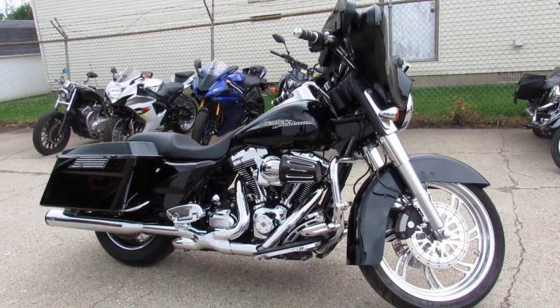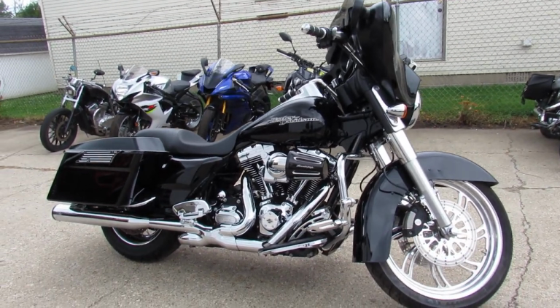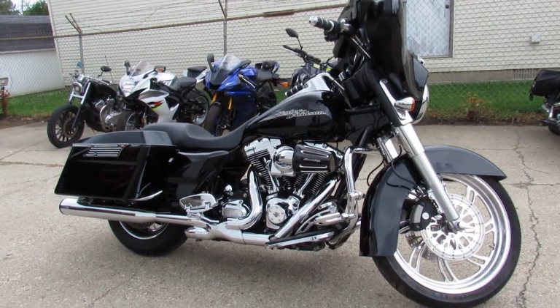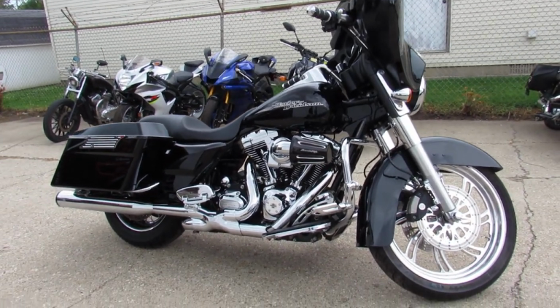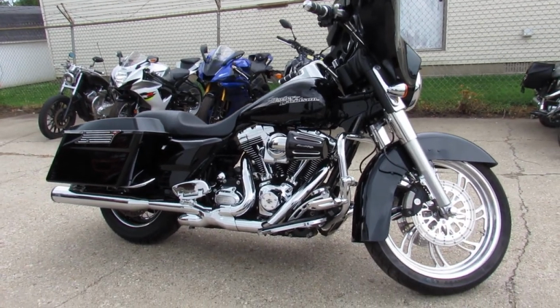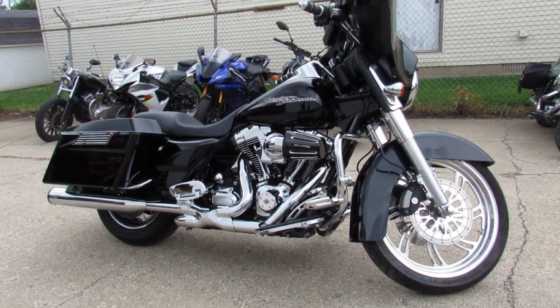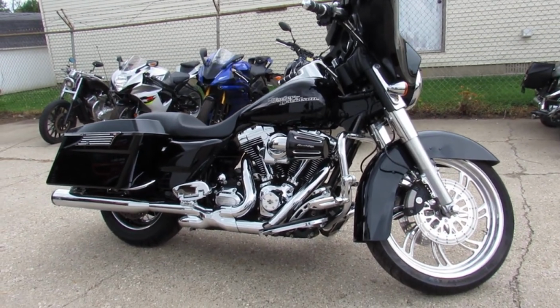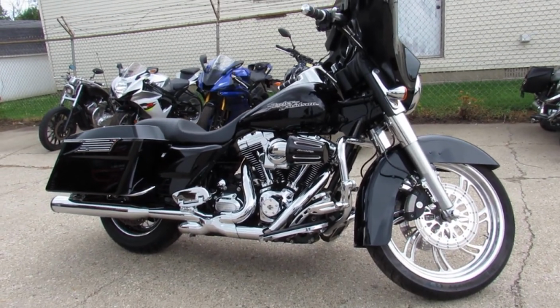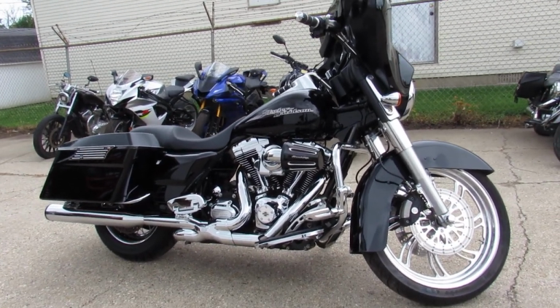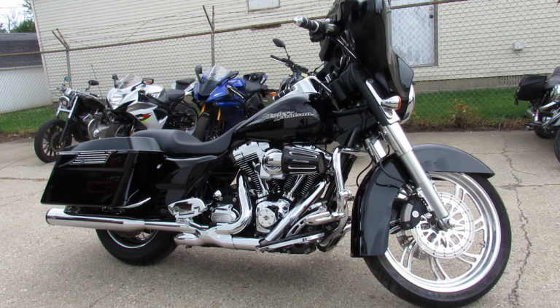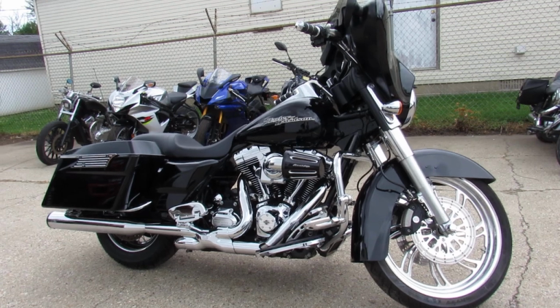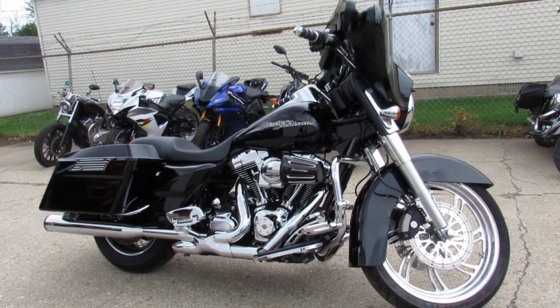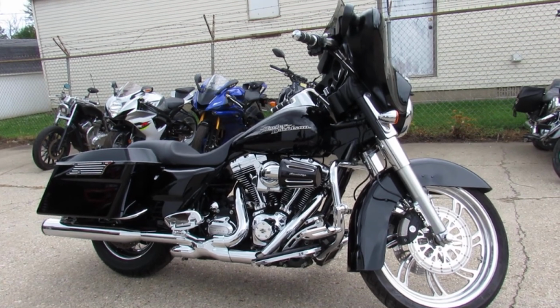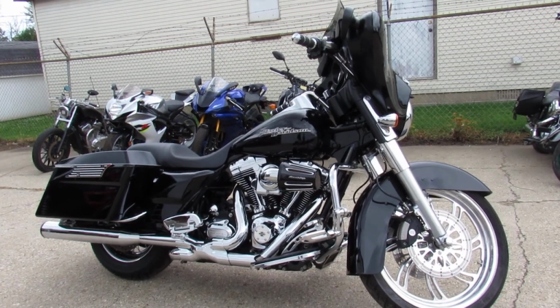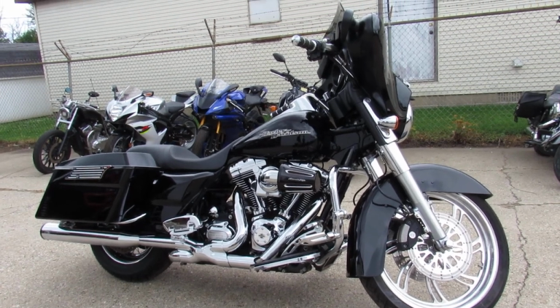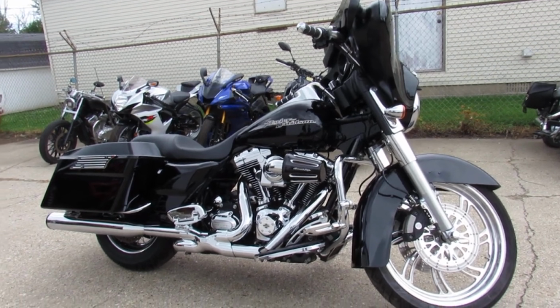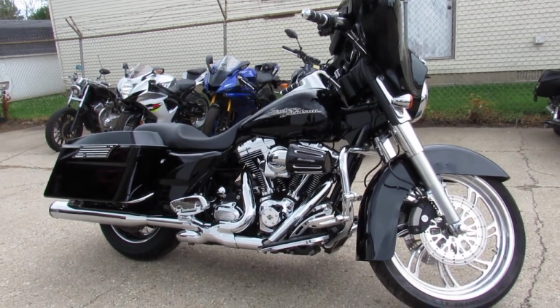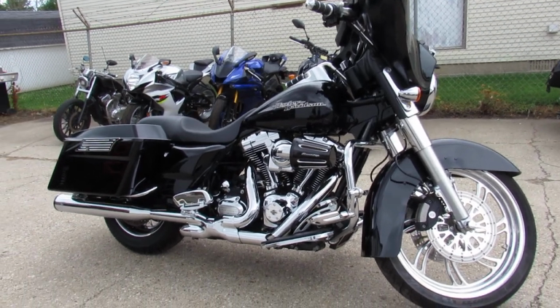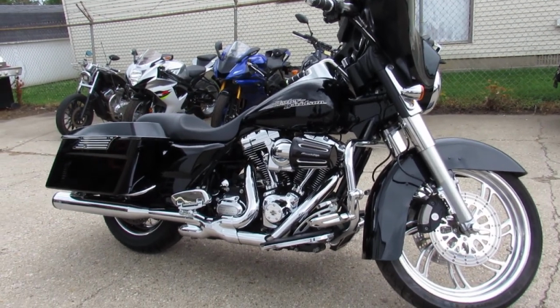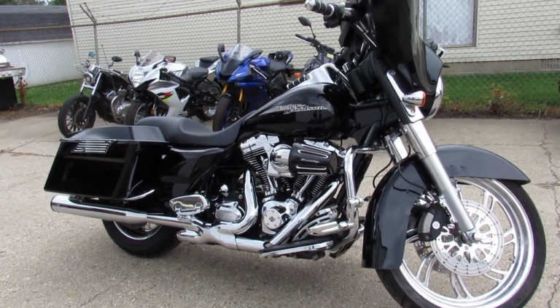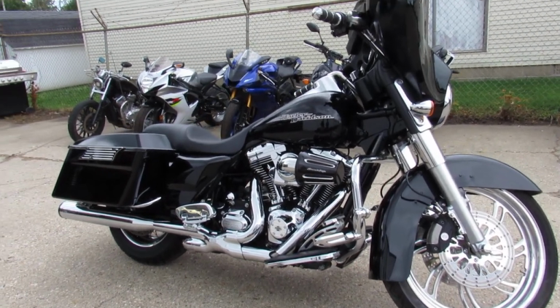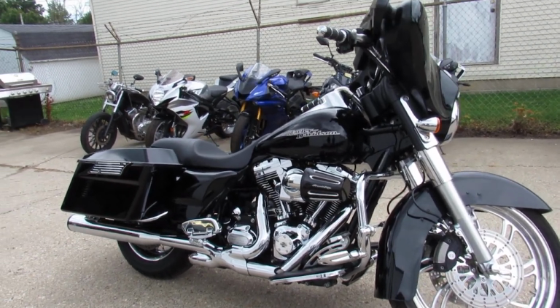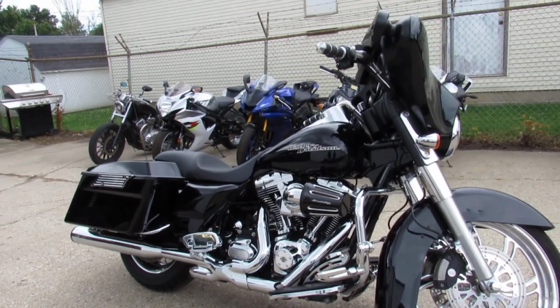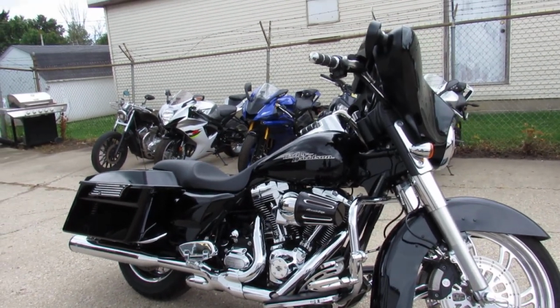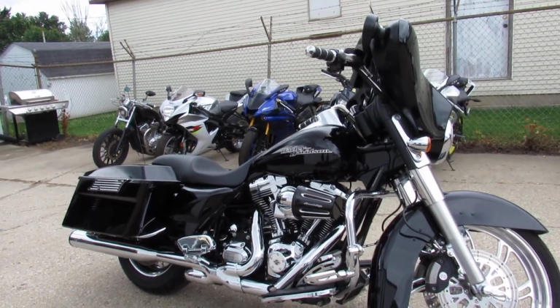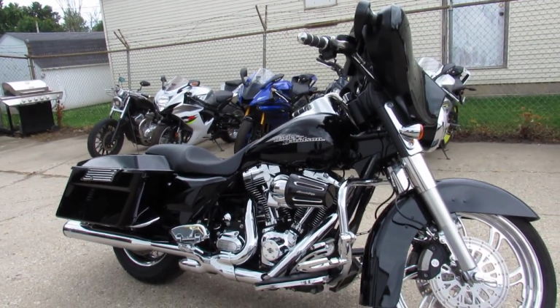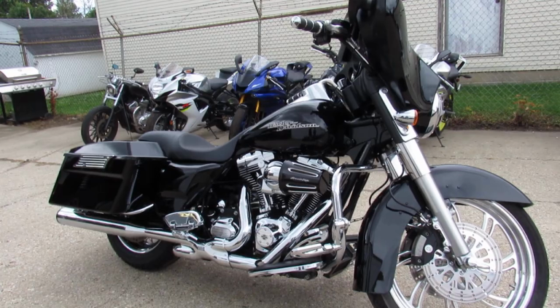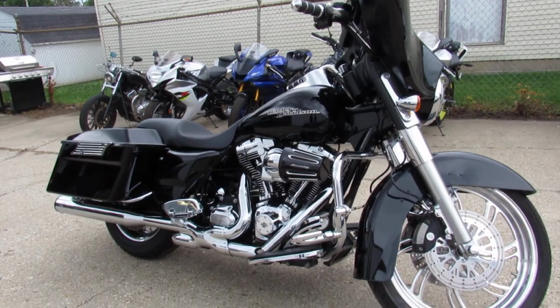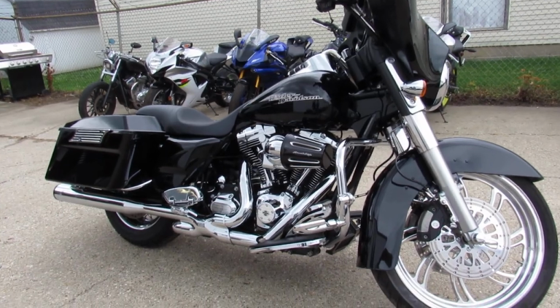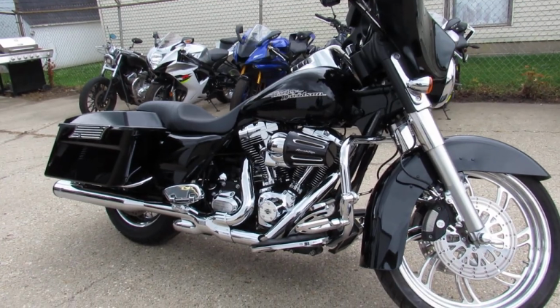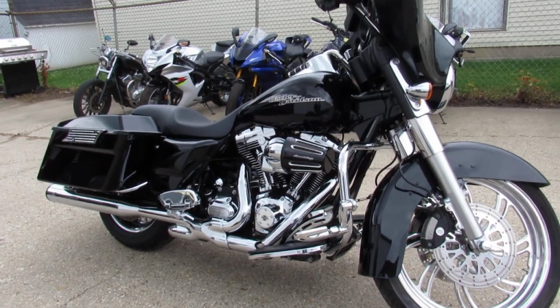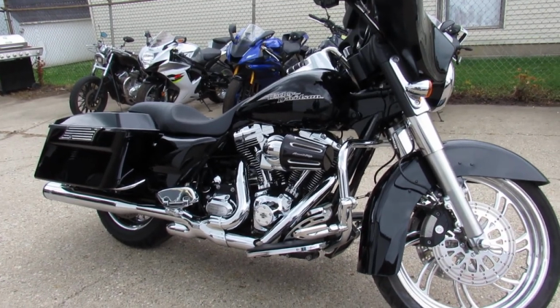Visit our website, it's approvalpowersports.com. We've got guaranteed financing and over 350 used Harleys, so anybody looking for a Harley, we can get you riding. It's approvalpowersports.com.